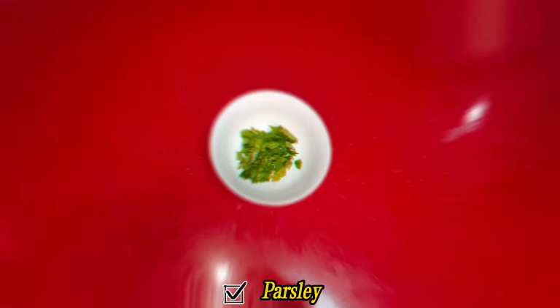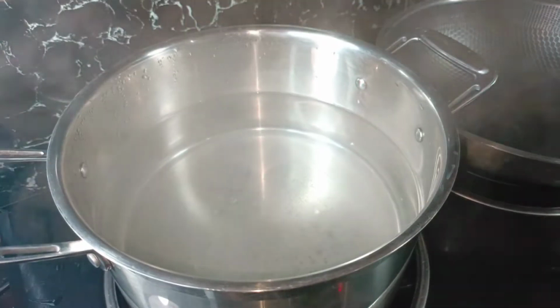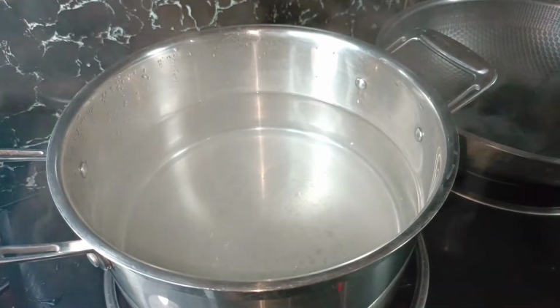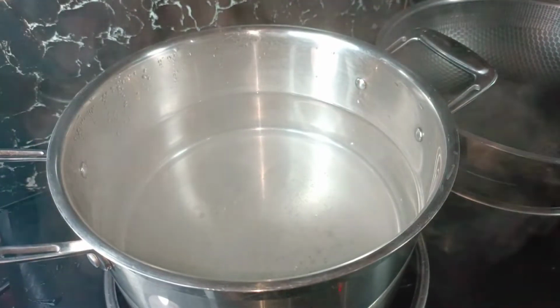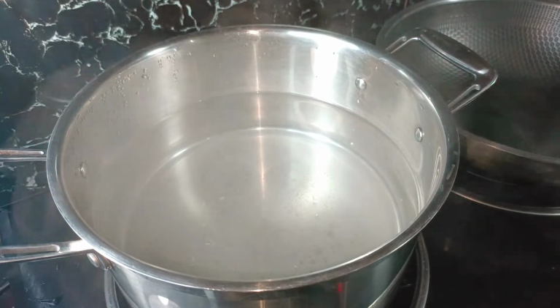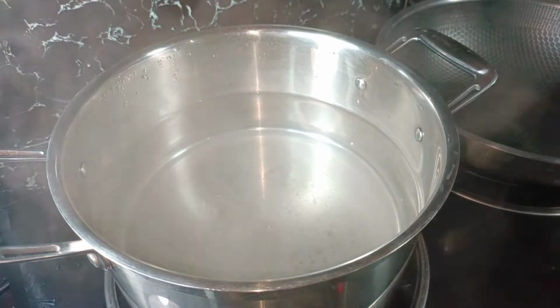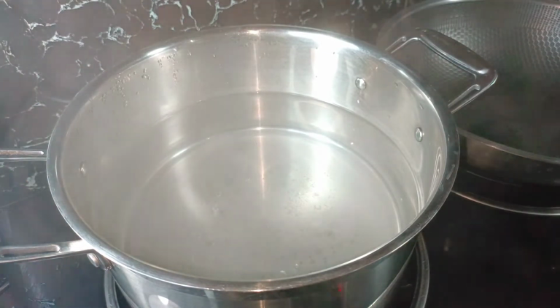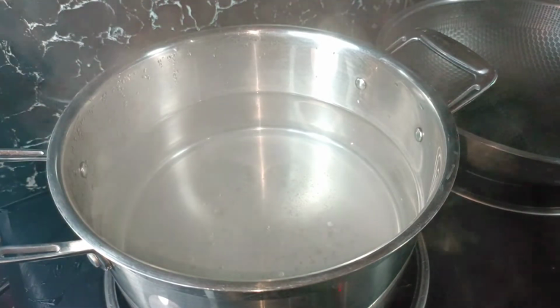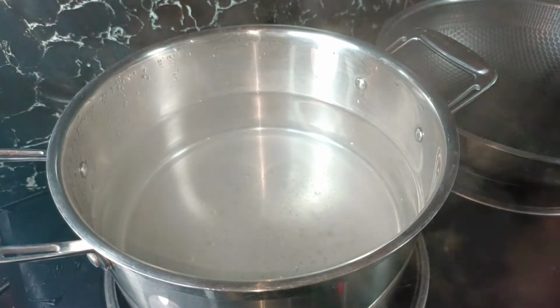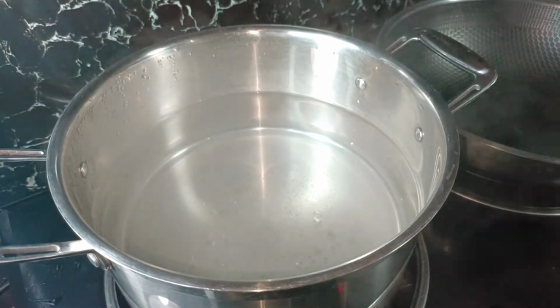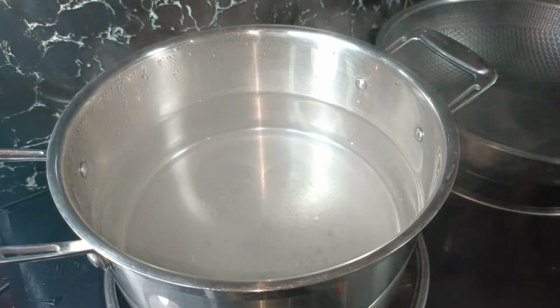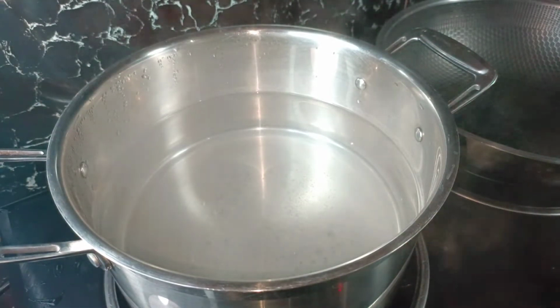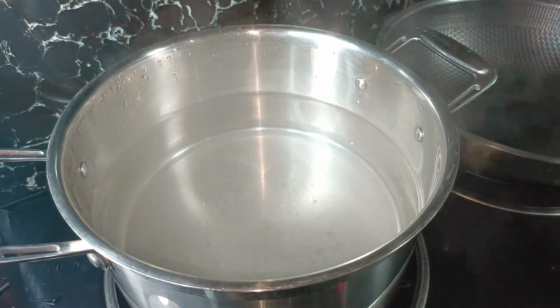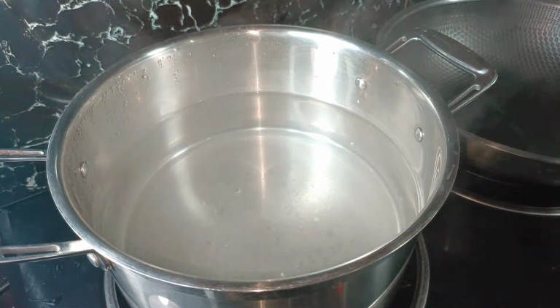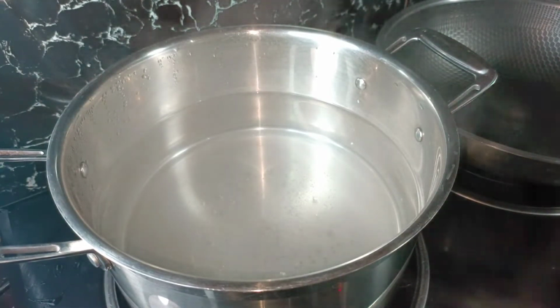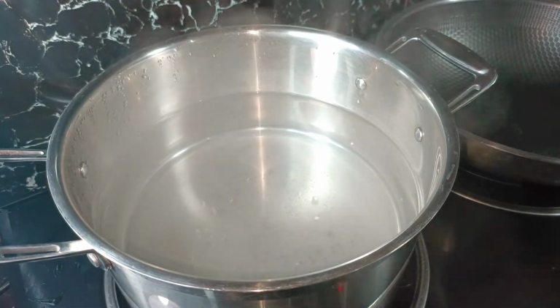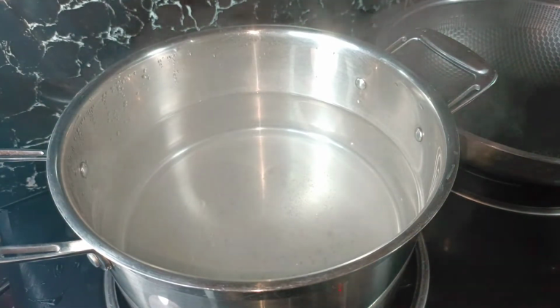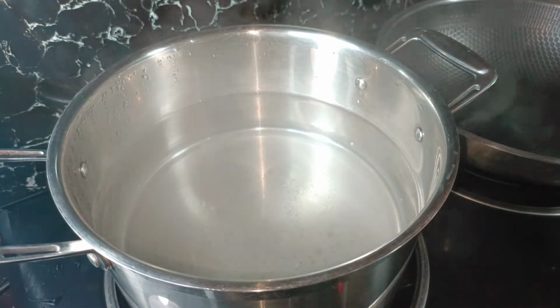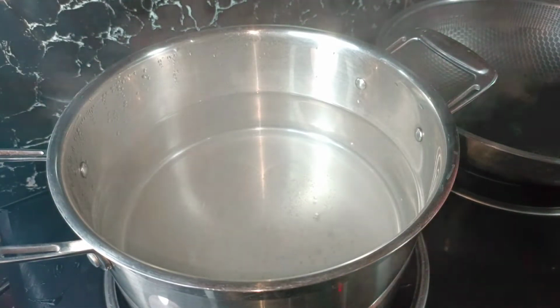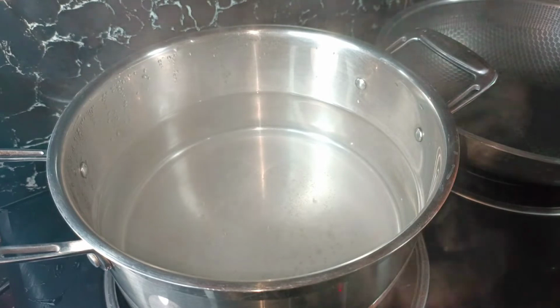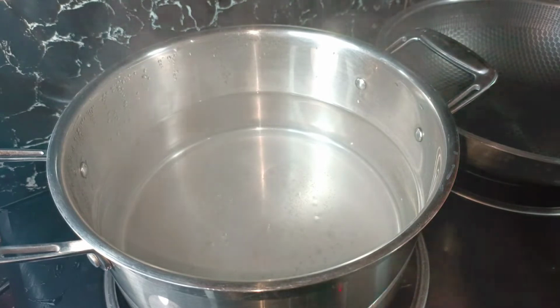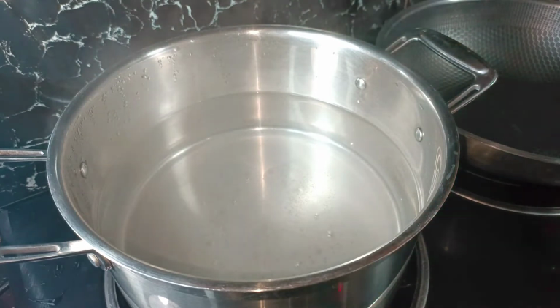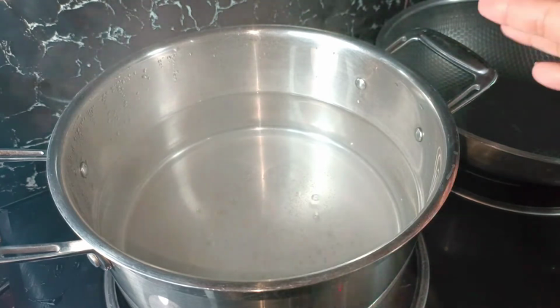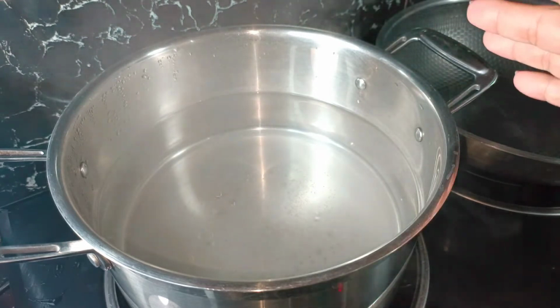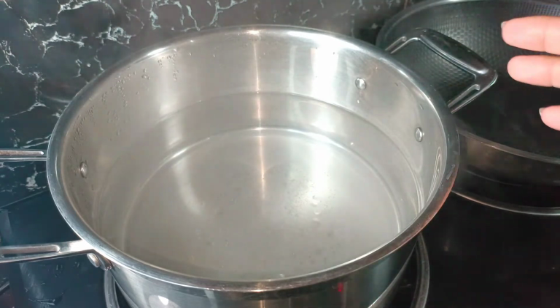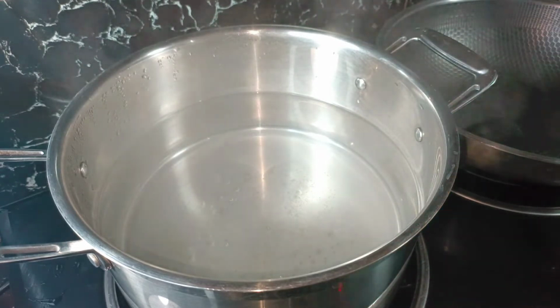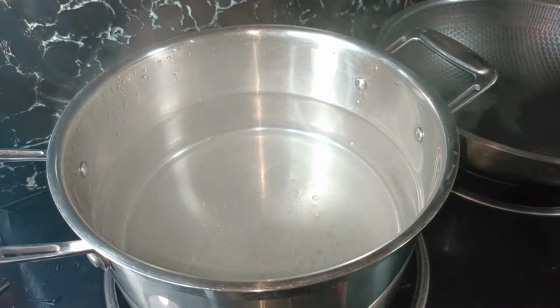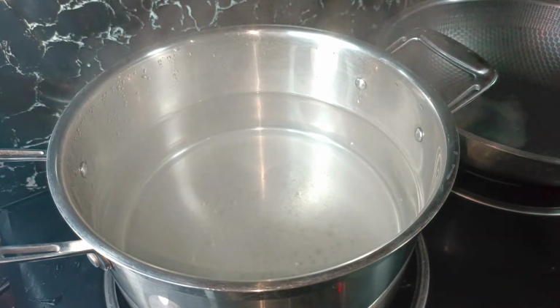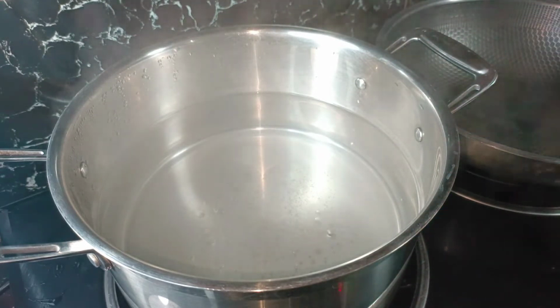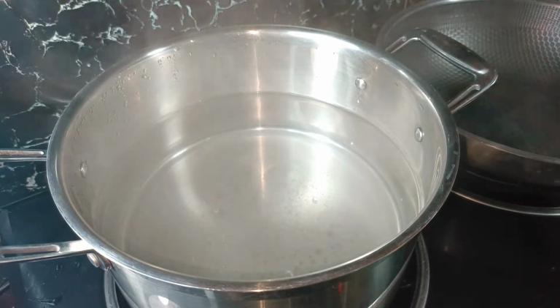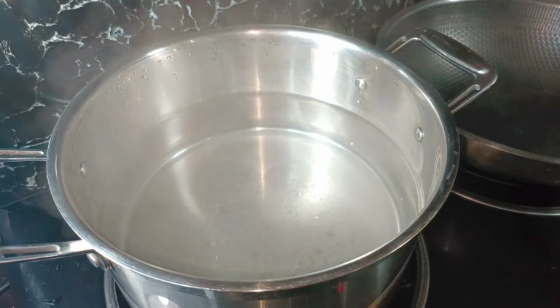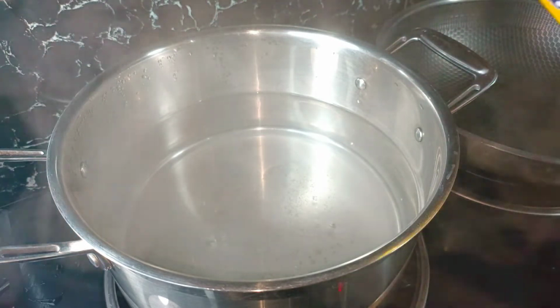Magandang hapon, mga kakooking ina! Magluluto po ako ngayon ng carbonara. Nagpainit na ako ng tubig sa kasirola at ilalagay ko na ang ating pasta.